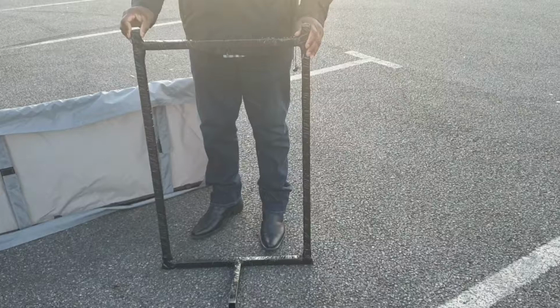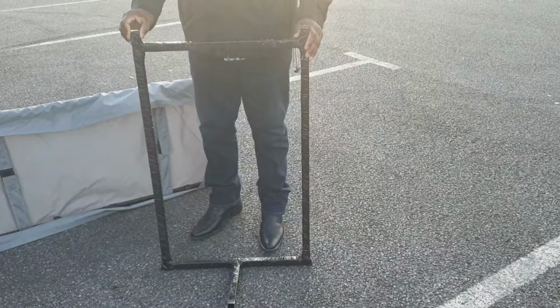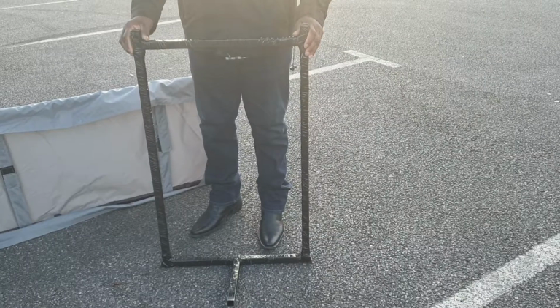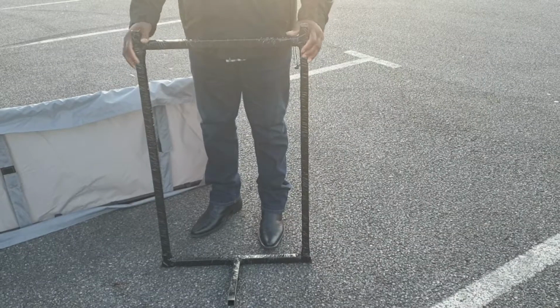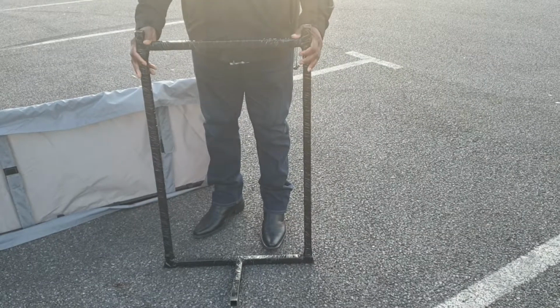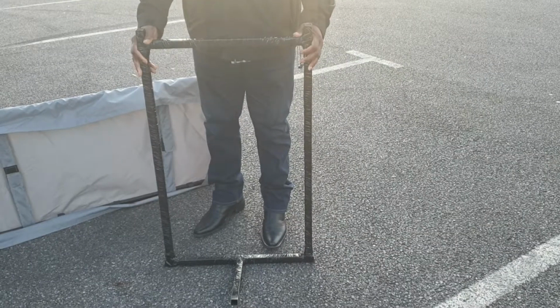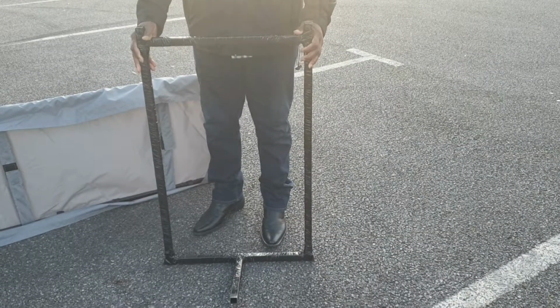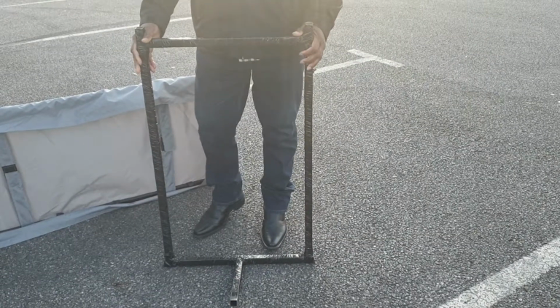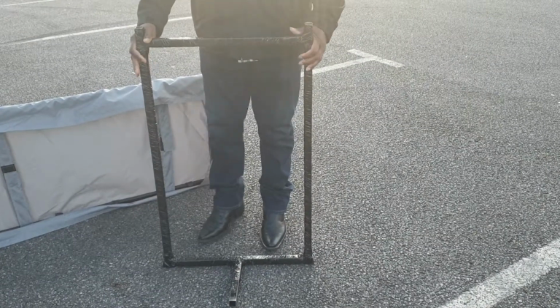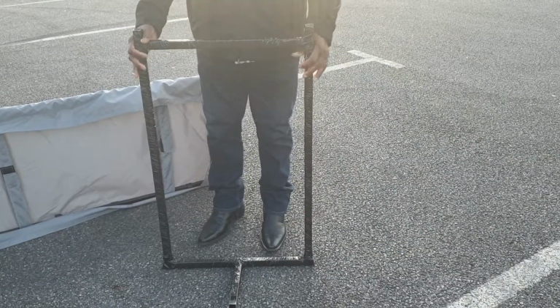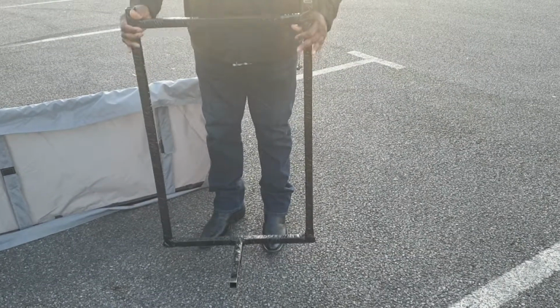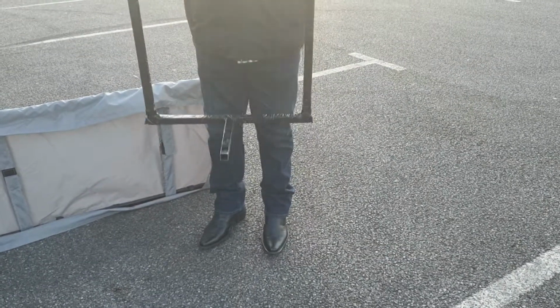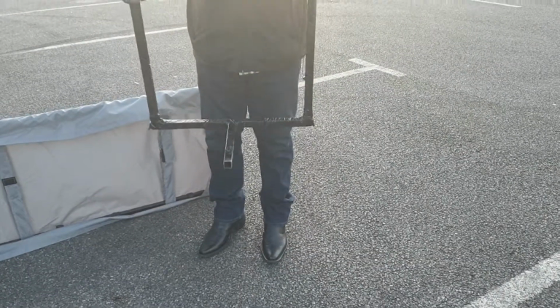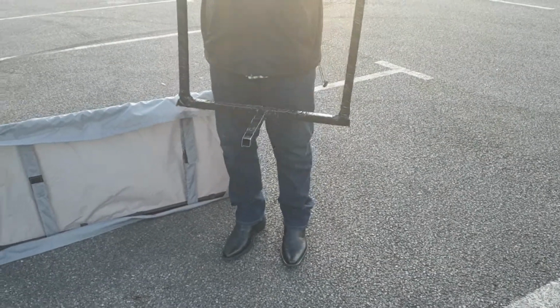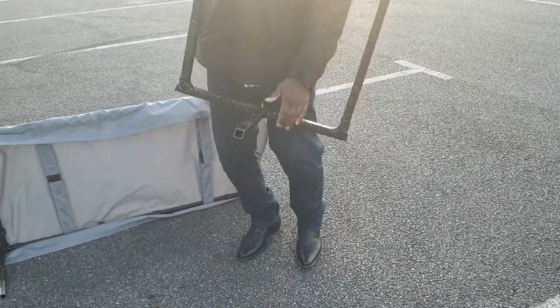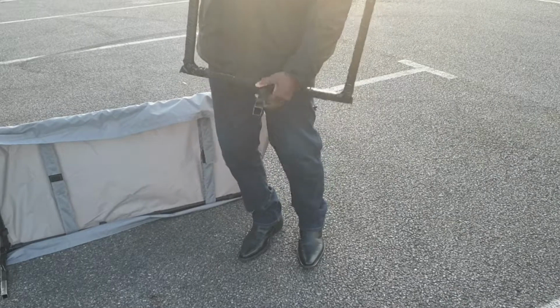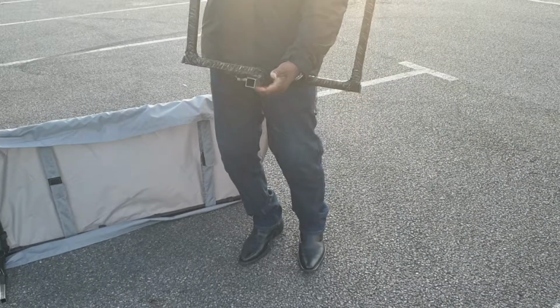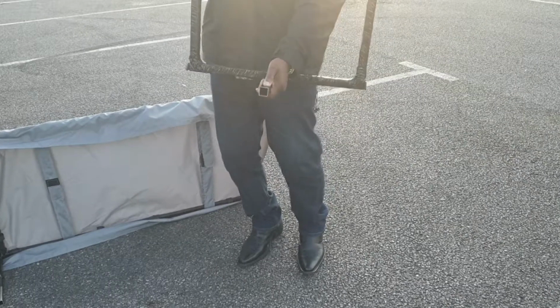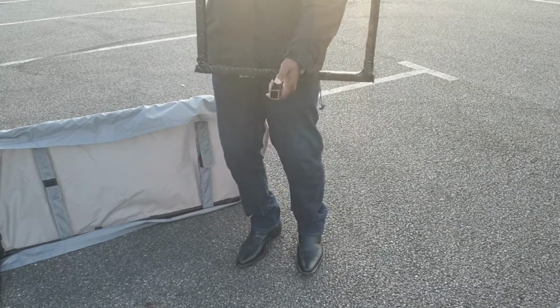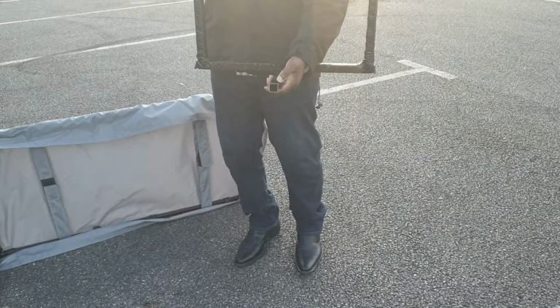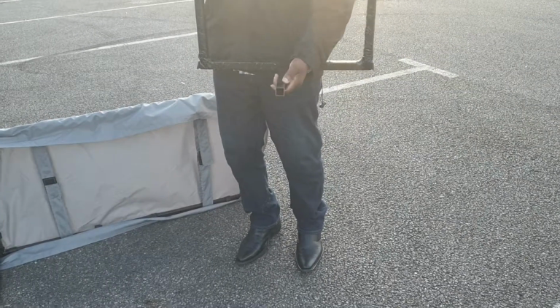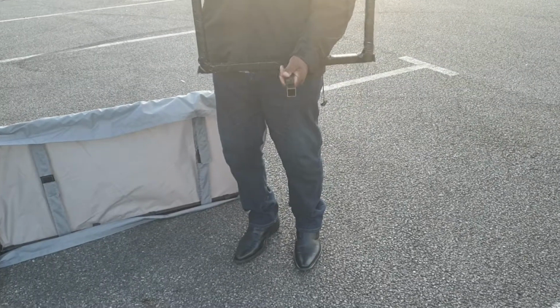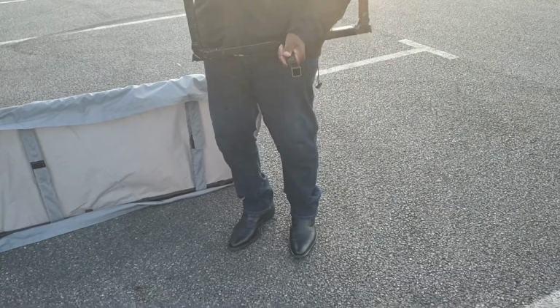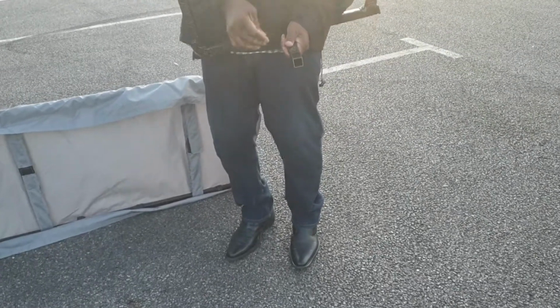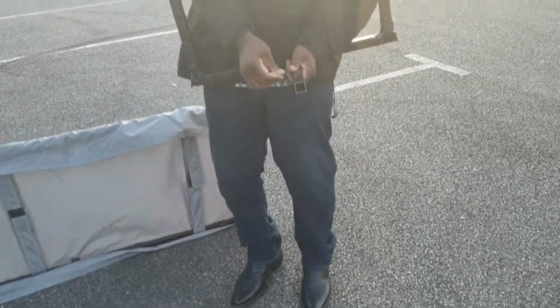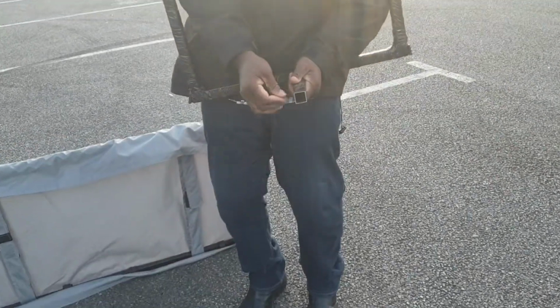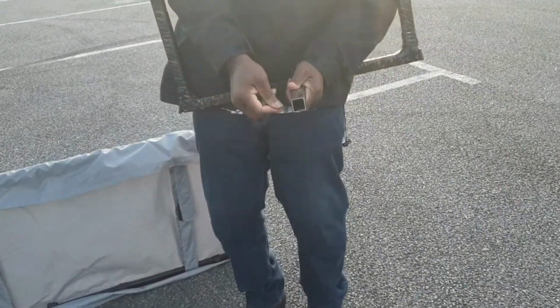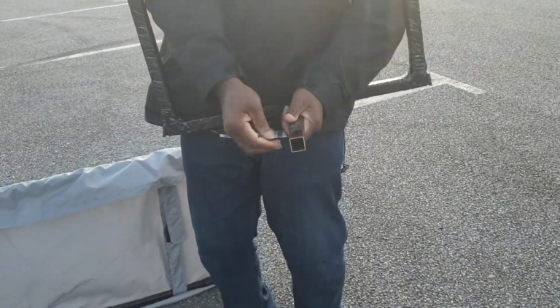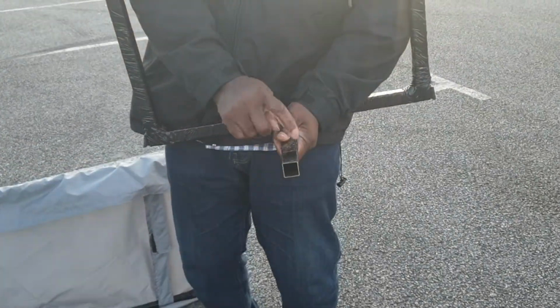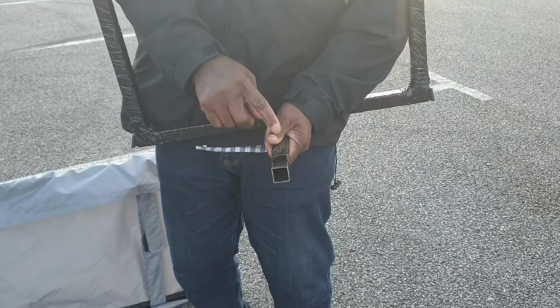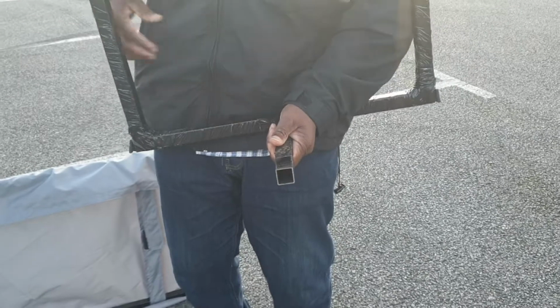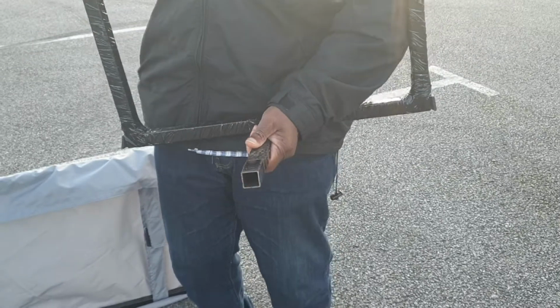Yes guys, I got a canopy for a scooter, a mobility scooter. This goes into the back of the seat here. Put that into the seat for your locking nuts. Lock it down in the back of the seat.